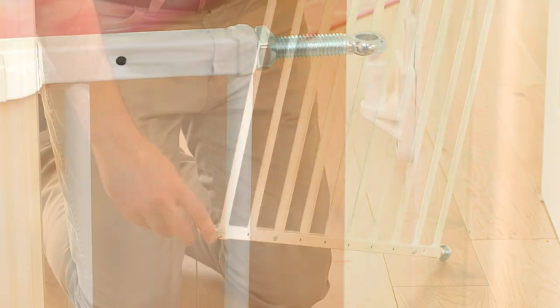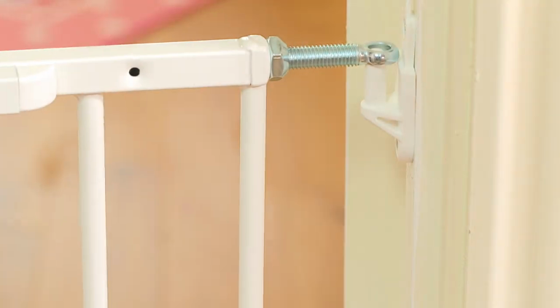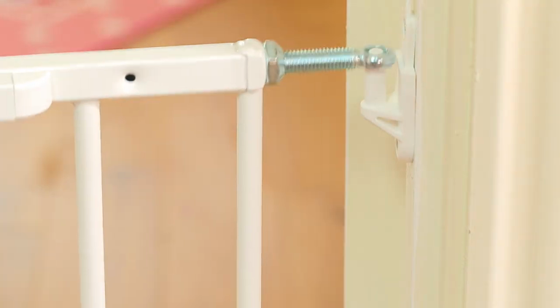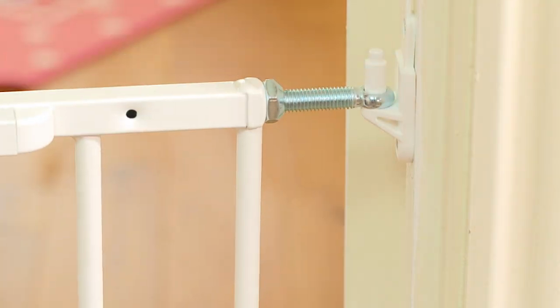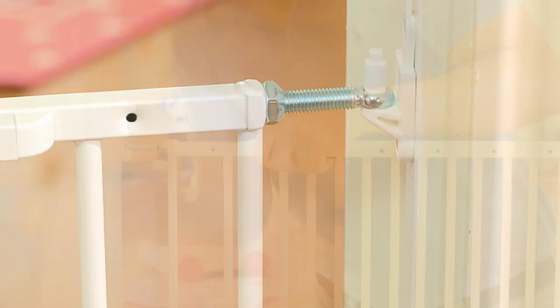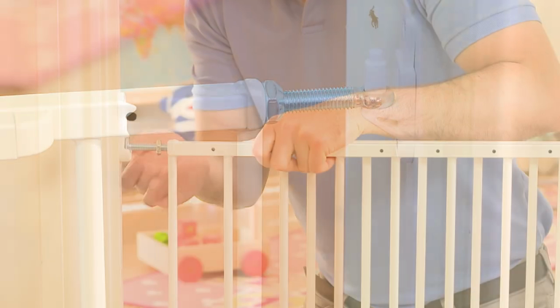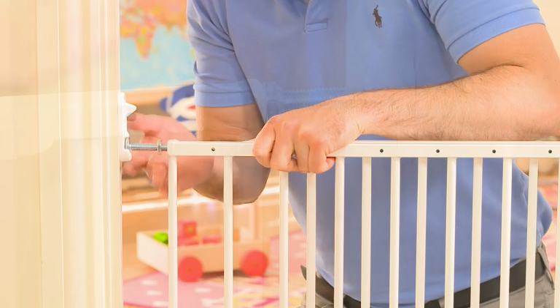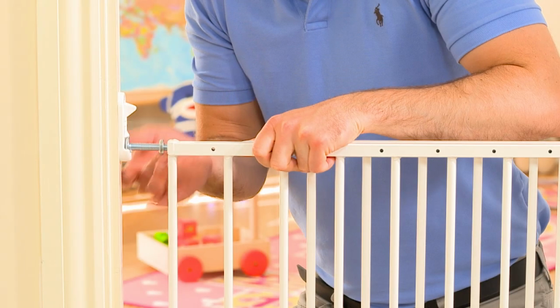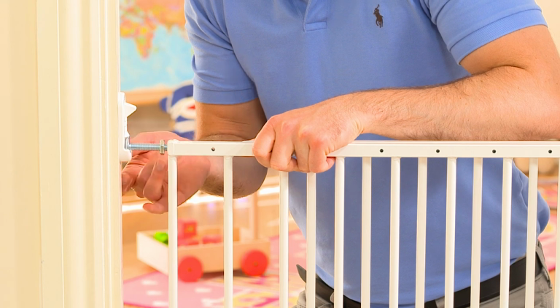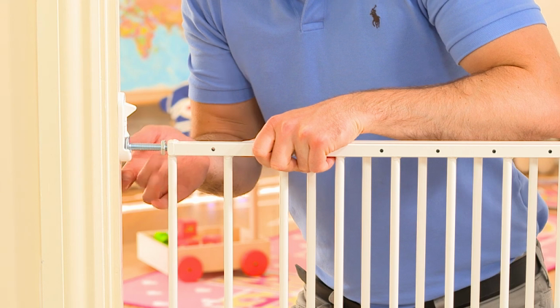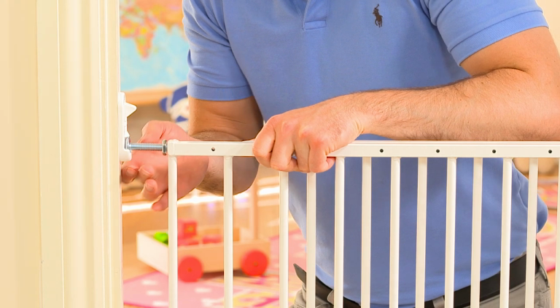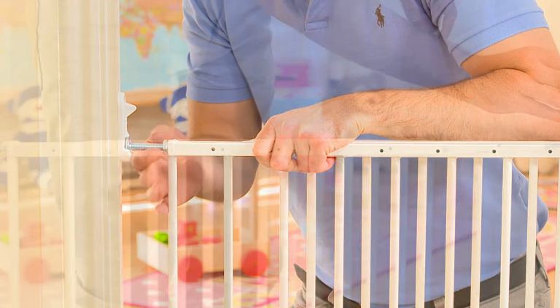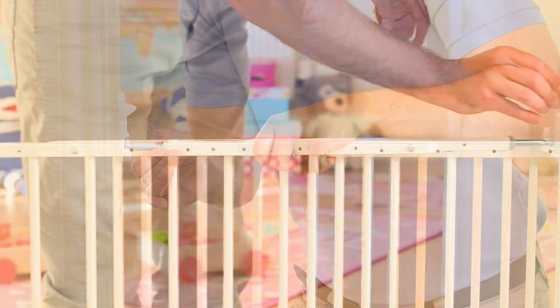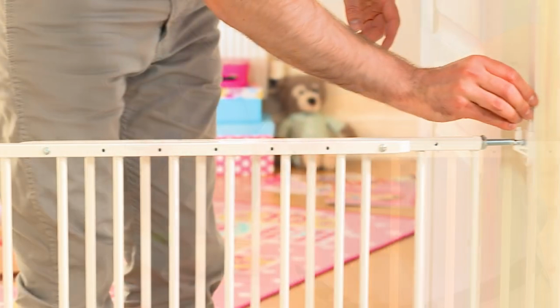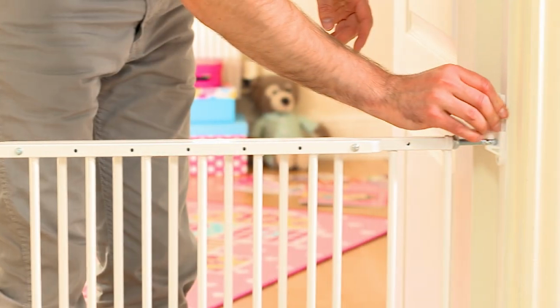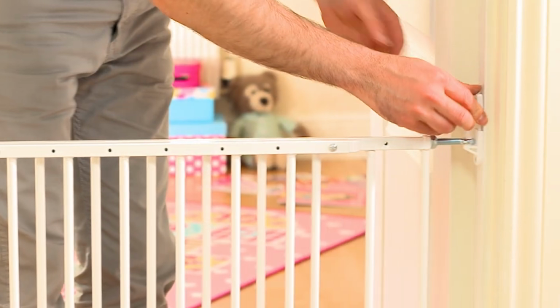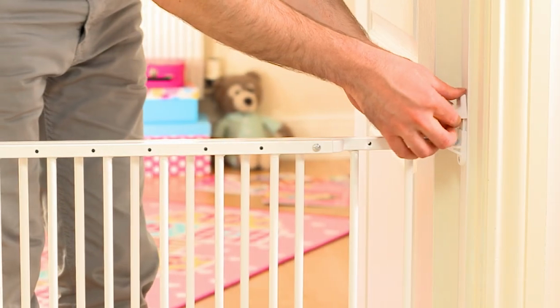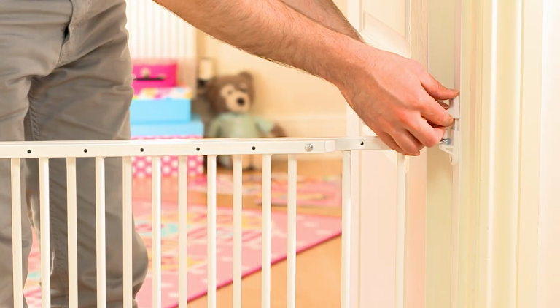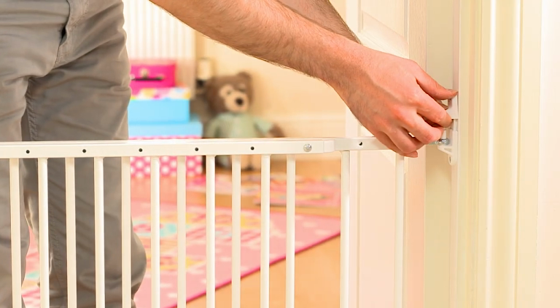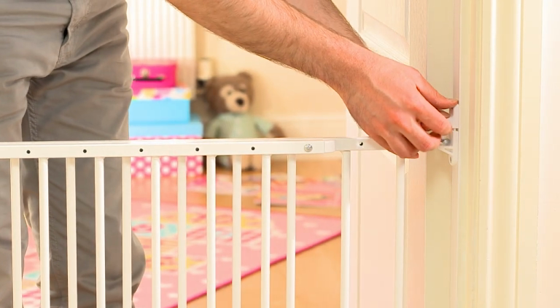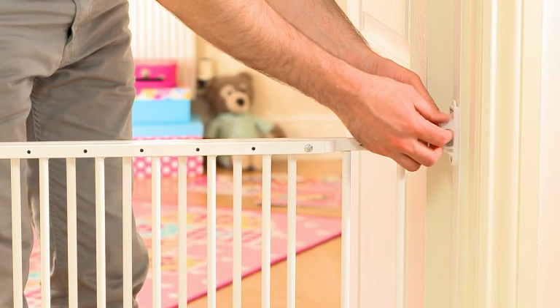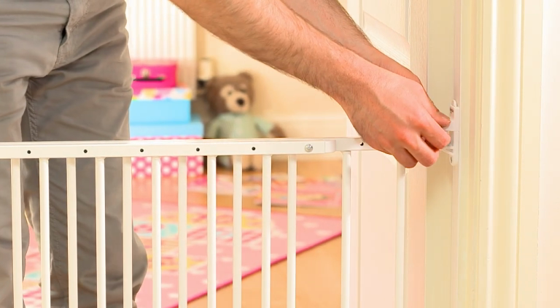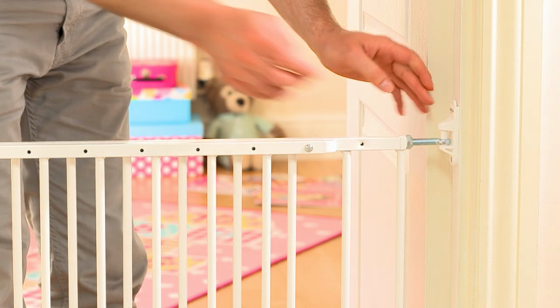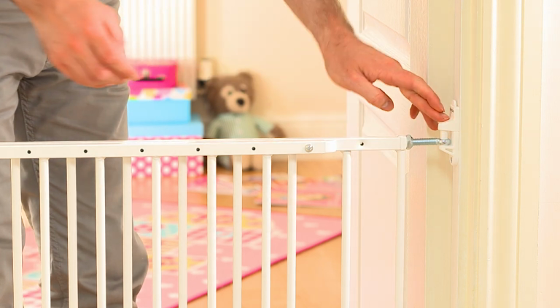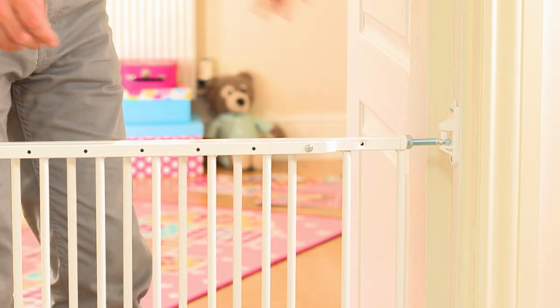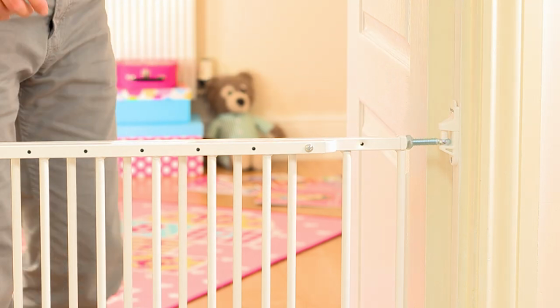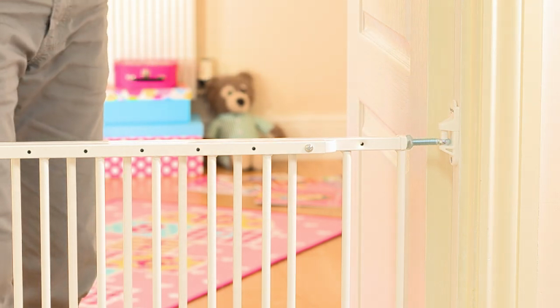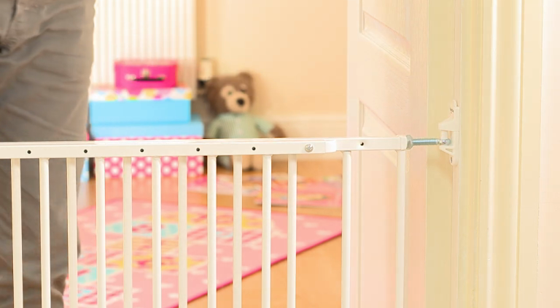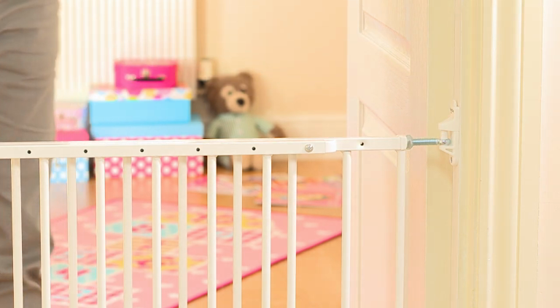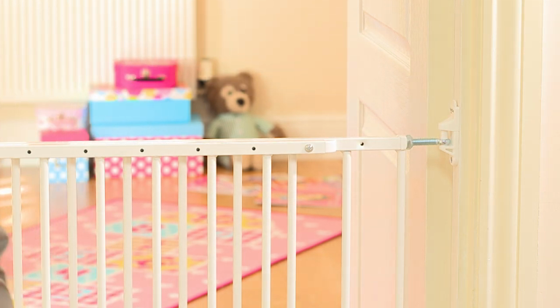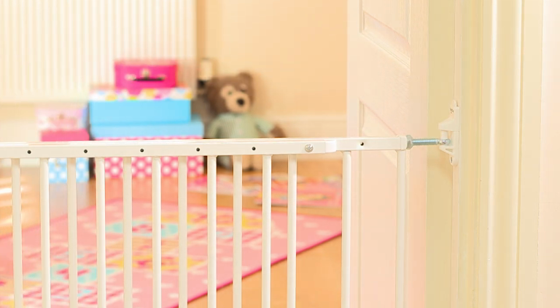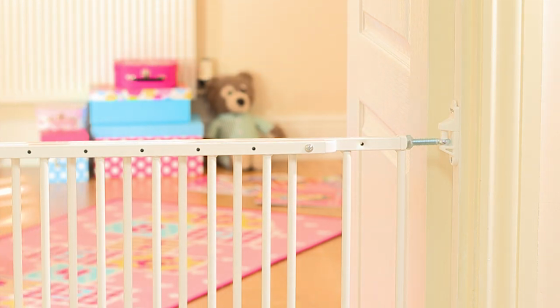Hang the gate on the hinges and adjust the spindles until the gate lines up with the latch. Finally, insert the easy release safety cap over the top hinge to secure the gate in position.